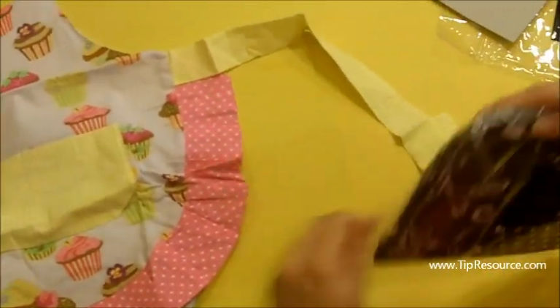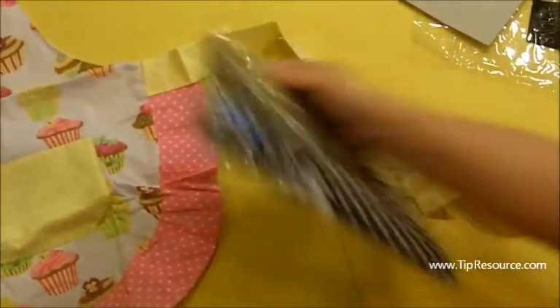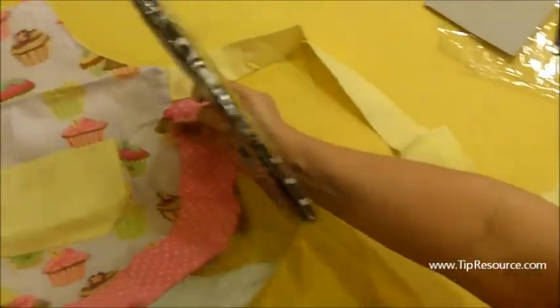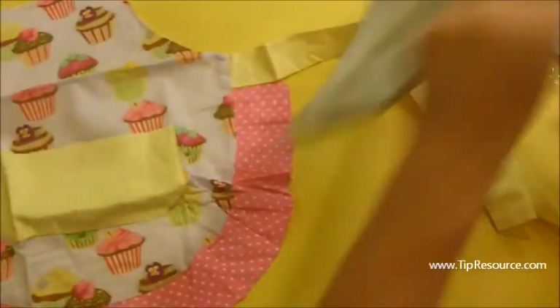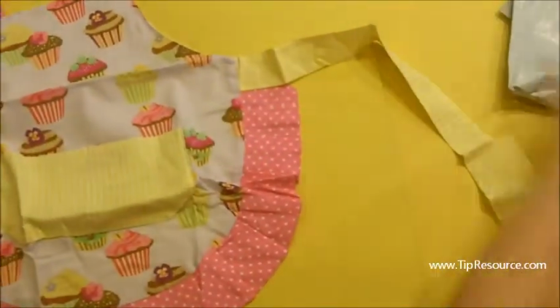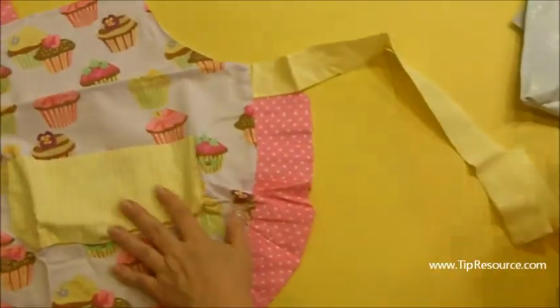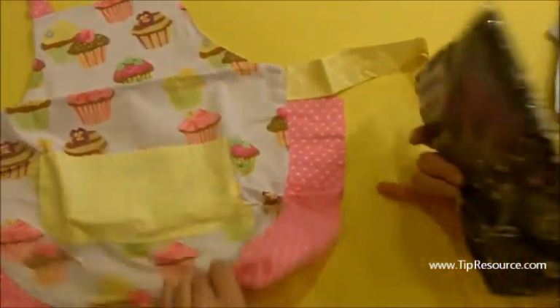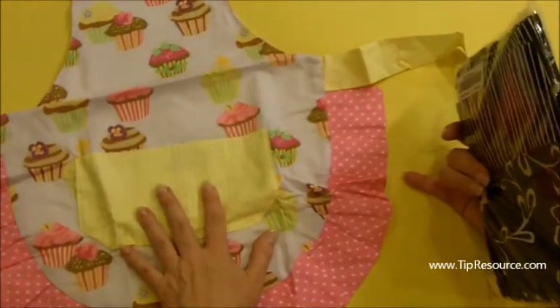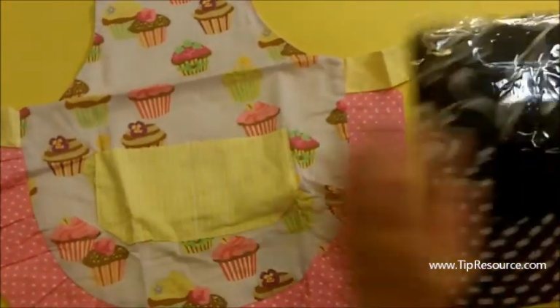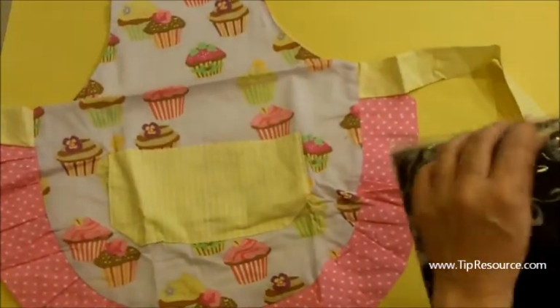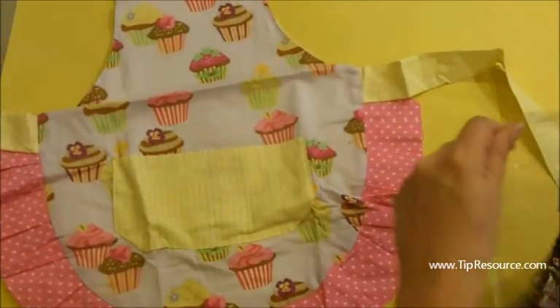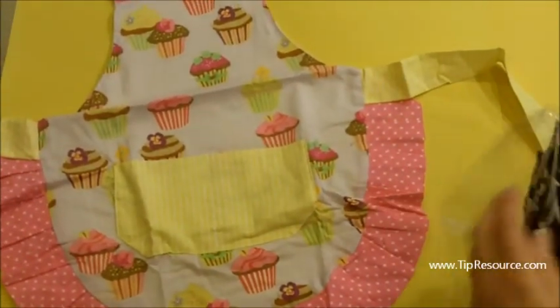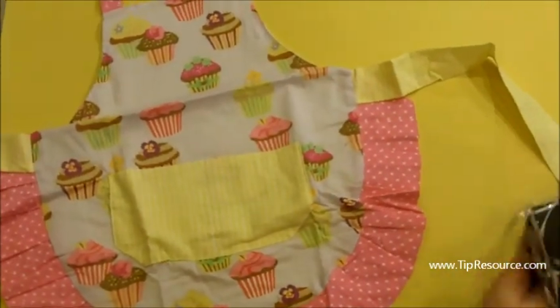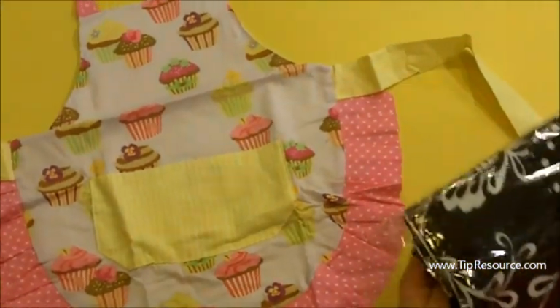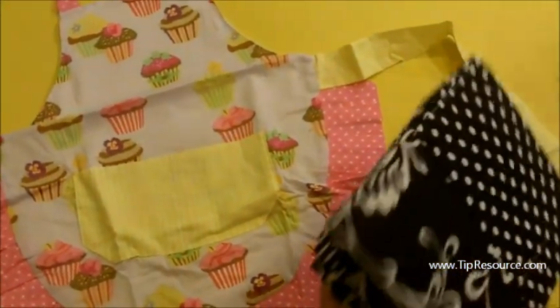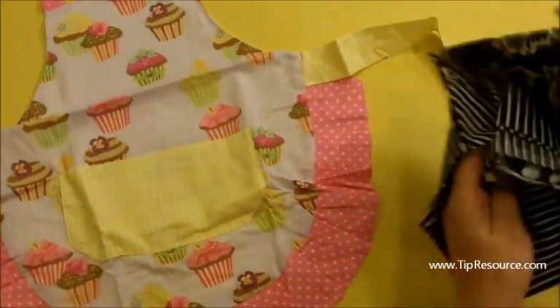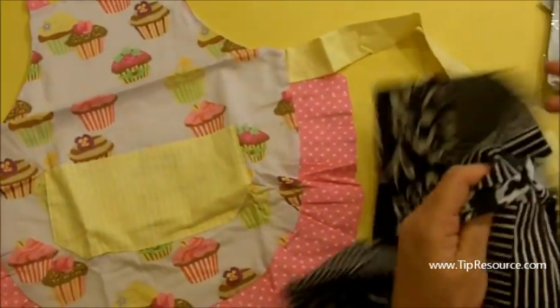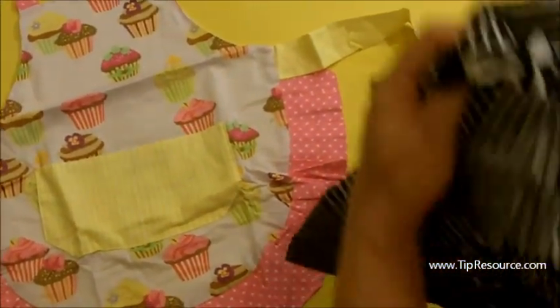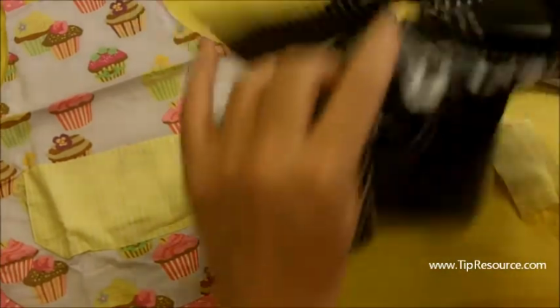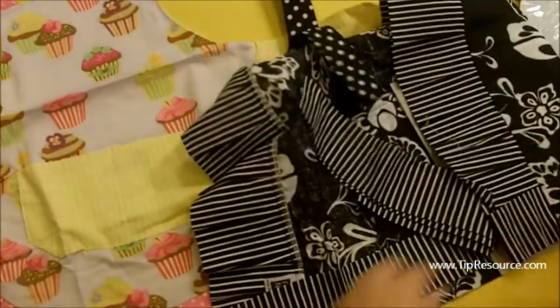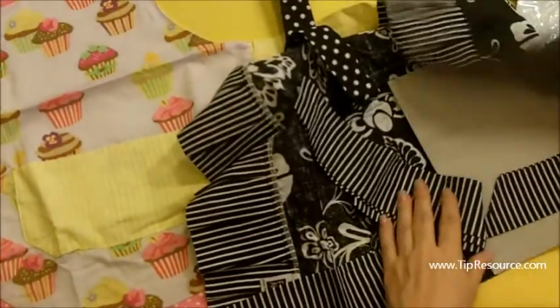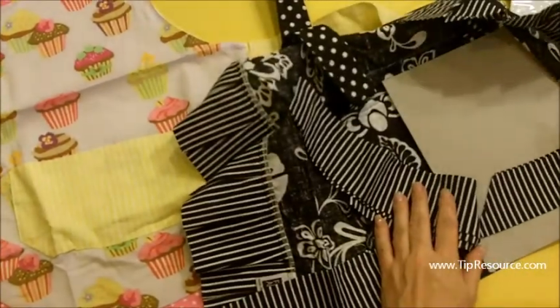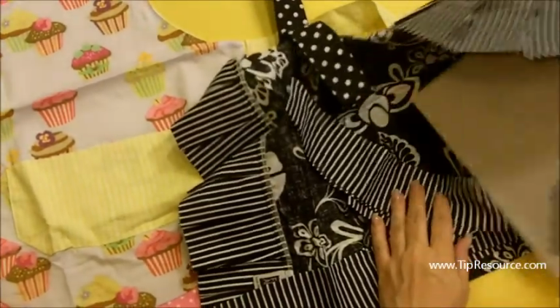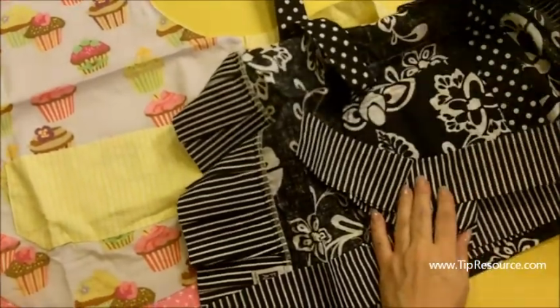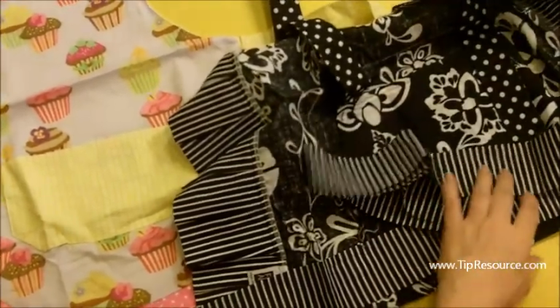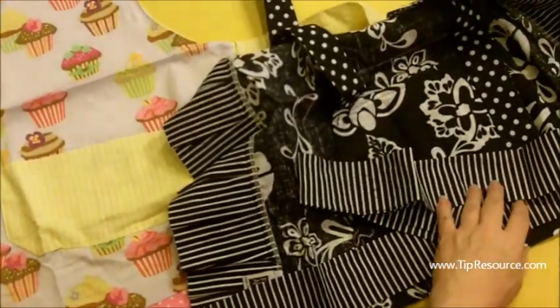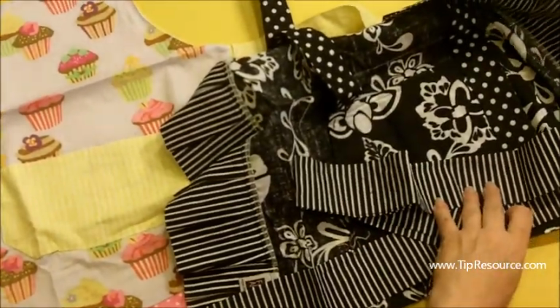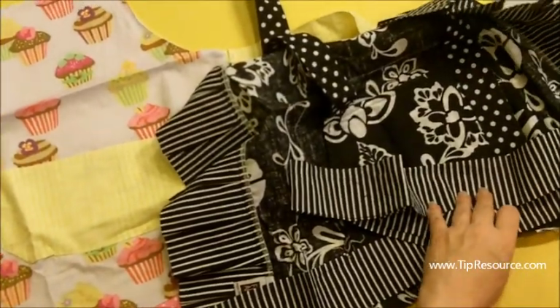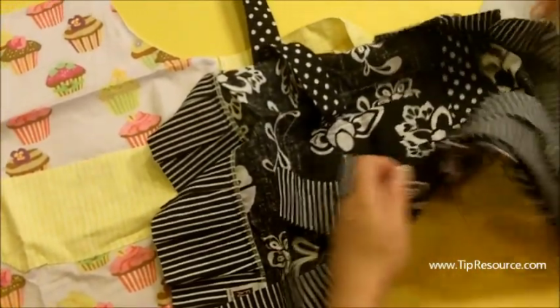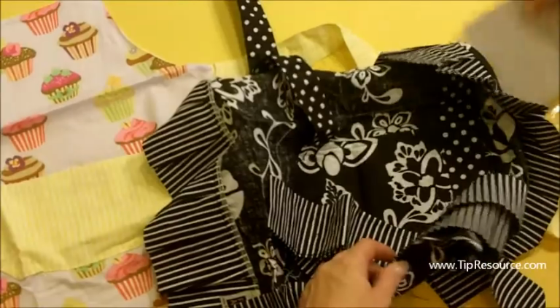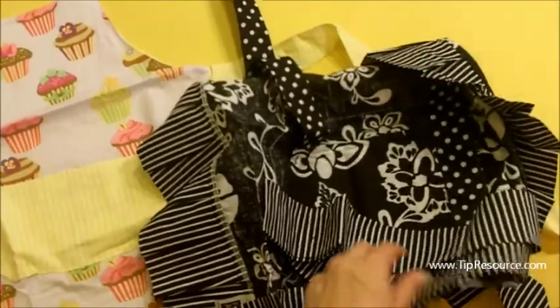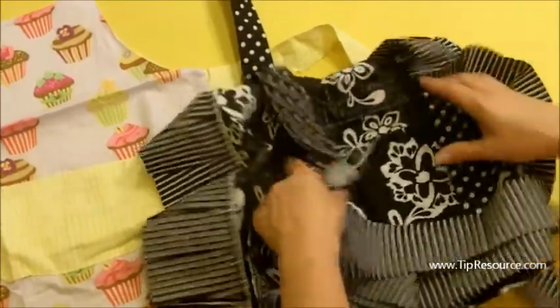And then I bought this cupcake flirty apron for her, and then I got this one for me — the flirty apron. If you want to be really flirty, how about if you wear just the apron to bed some night. Alright anyways, I don't want to talk about that.